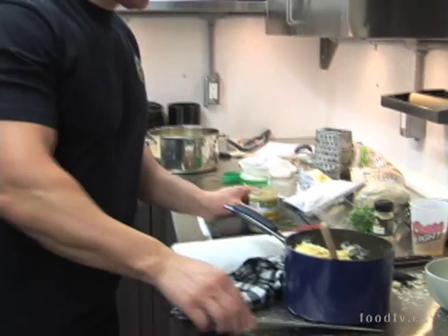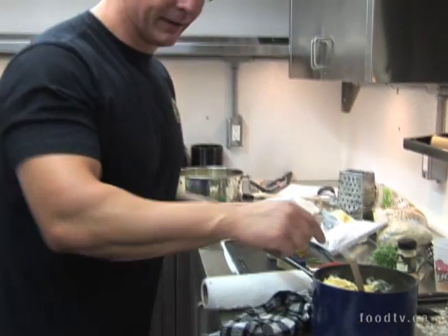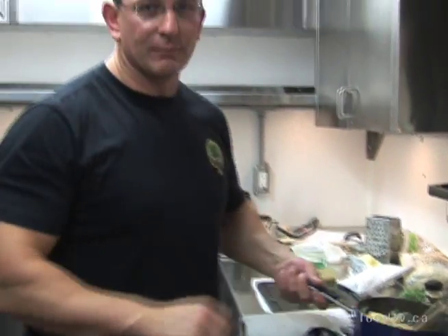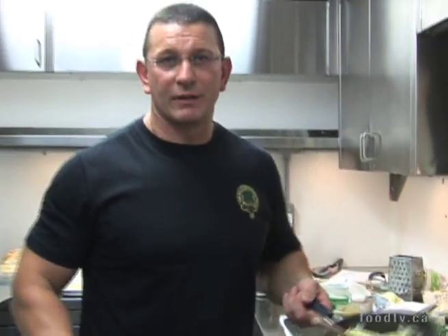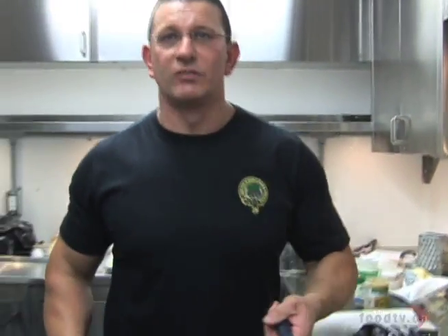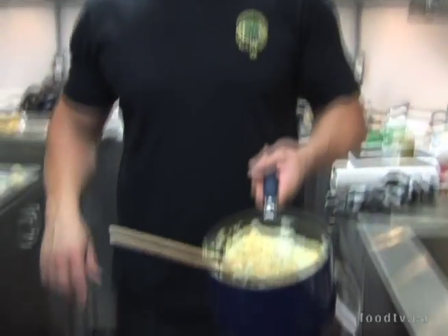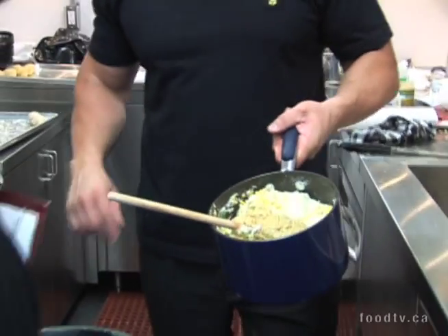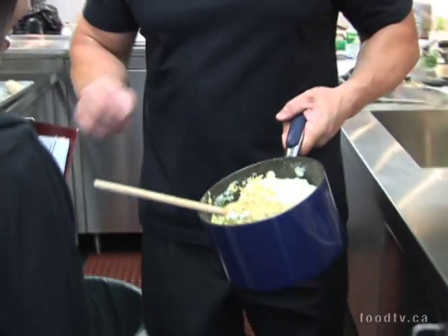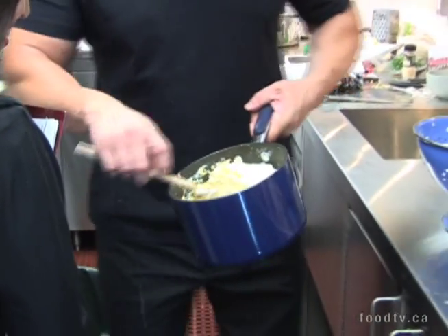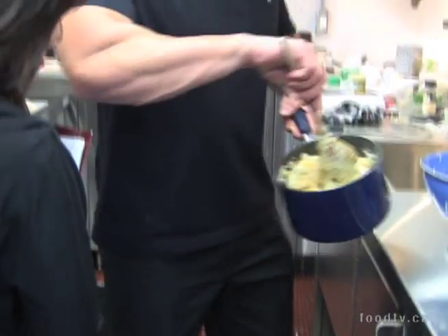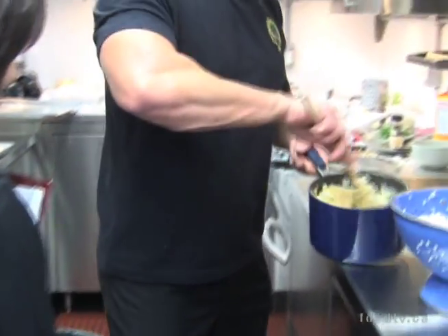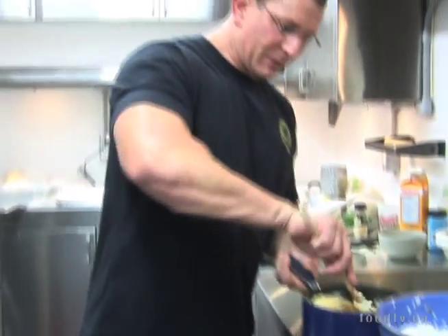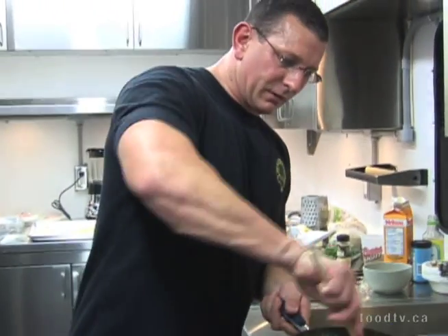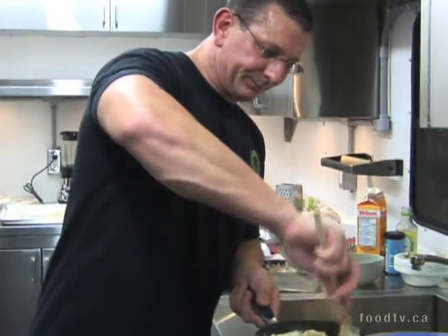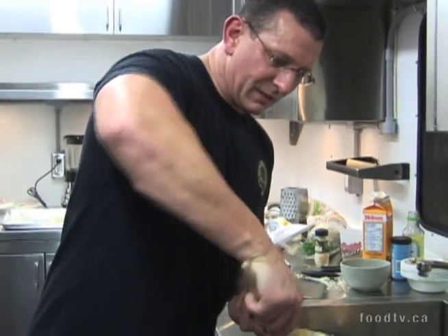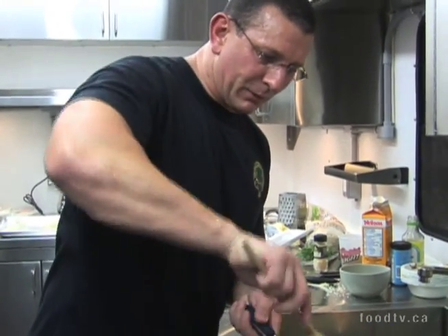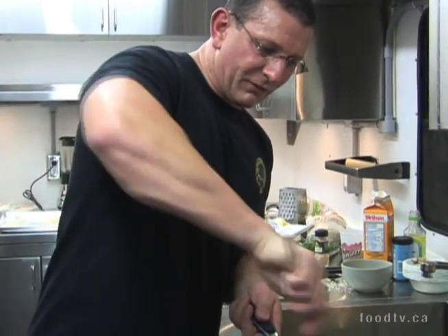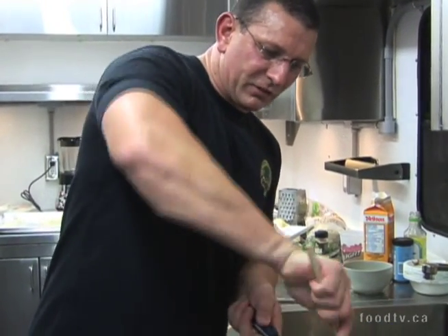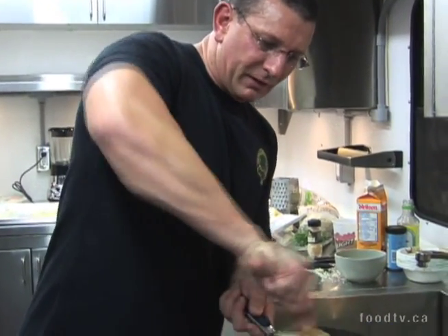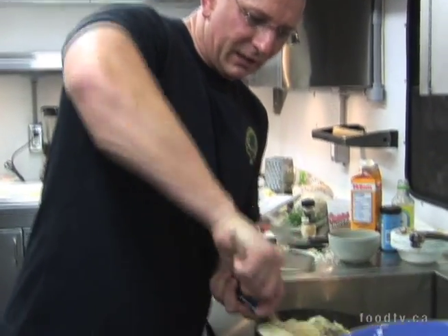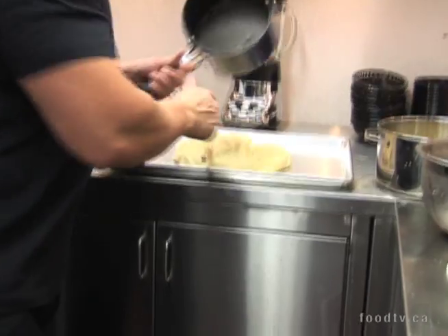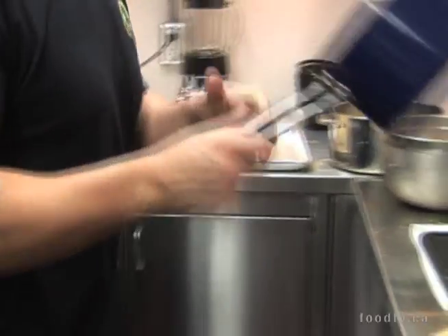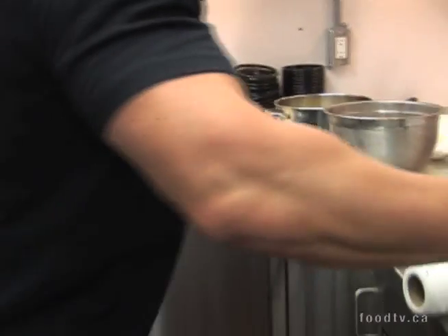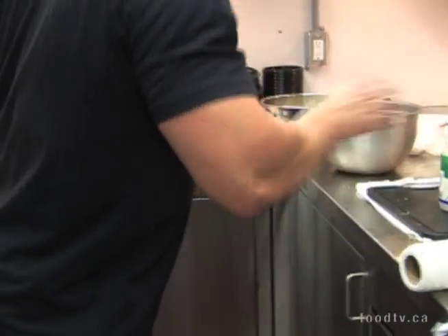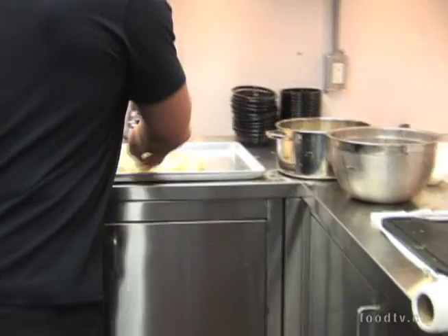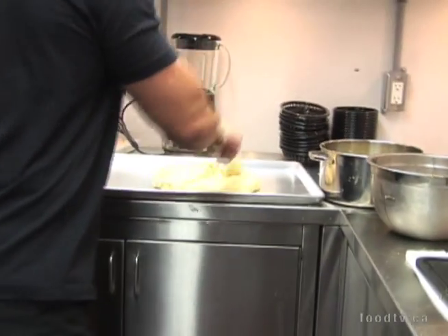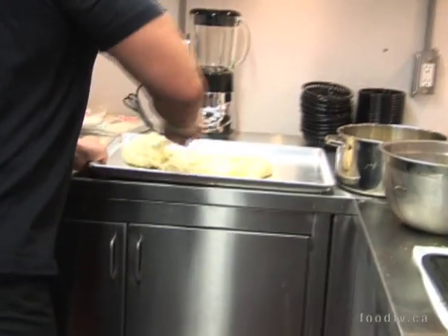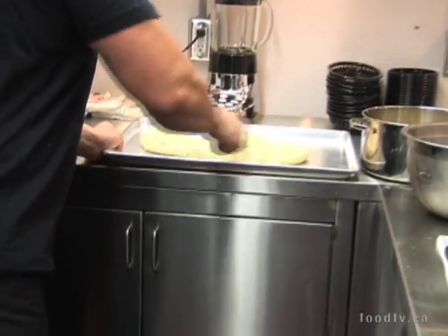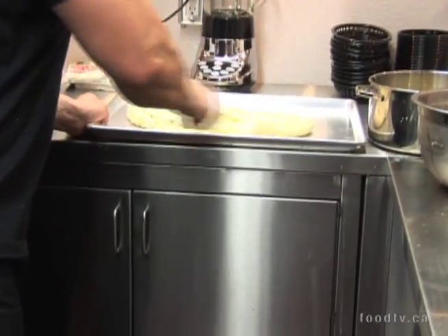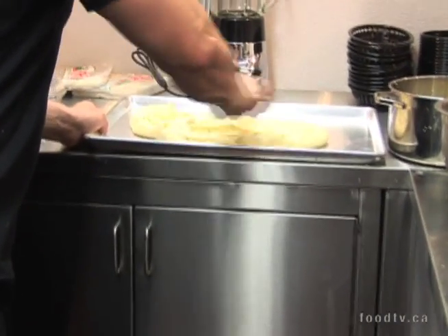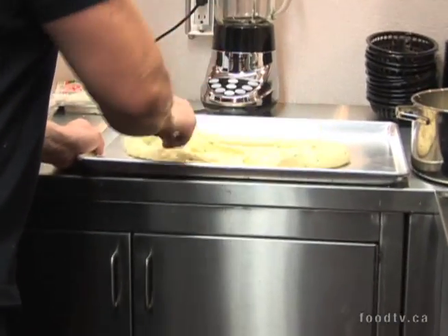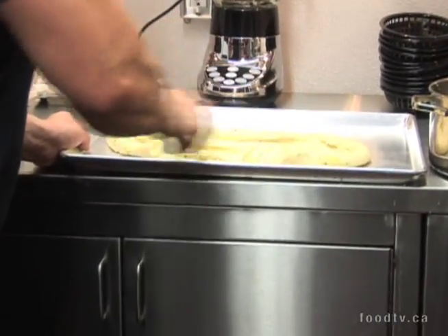Think about this: mashed potatoes, cheese, onion, salt, pepper, mustard. Pretty straightforward, simple, isn't it really? What I'm doing here is actually cooling it out a bit — let it get cold.